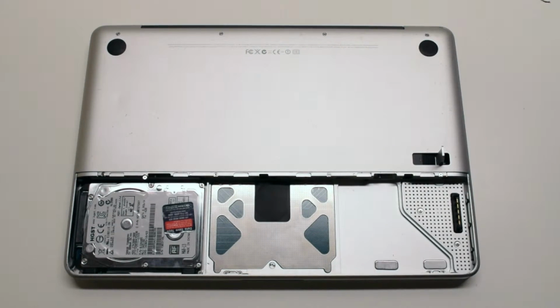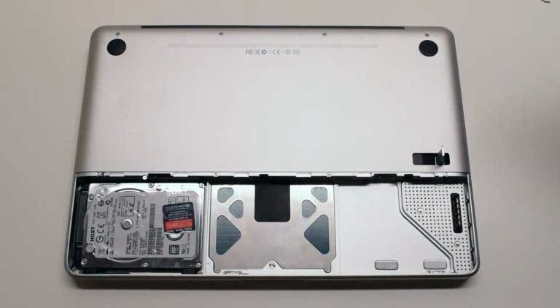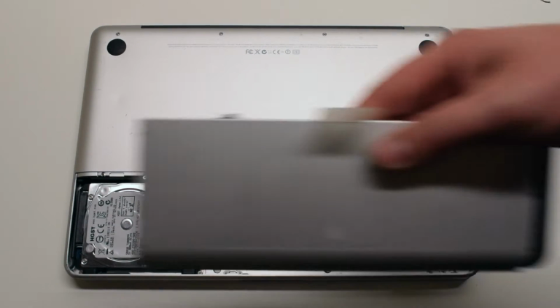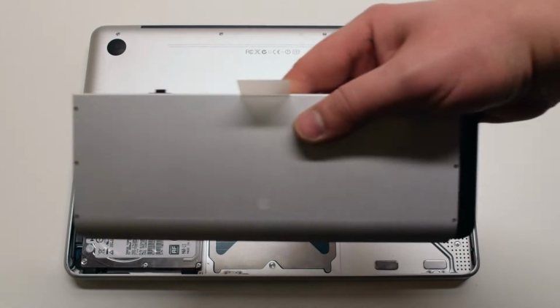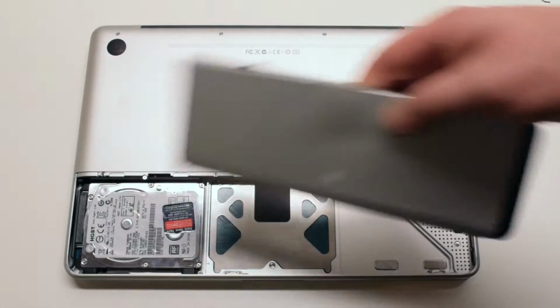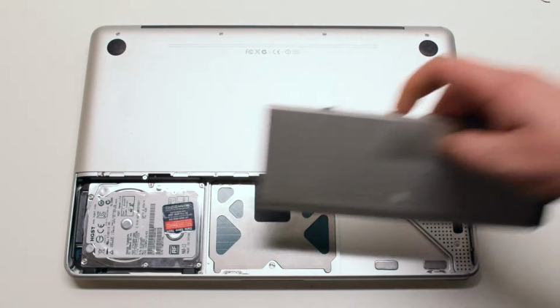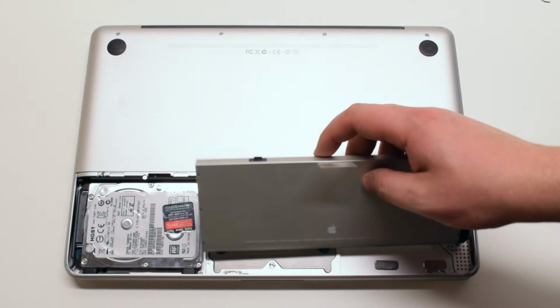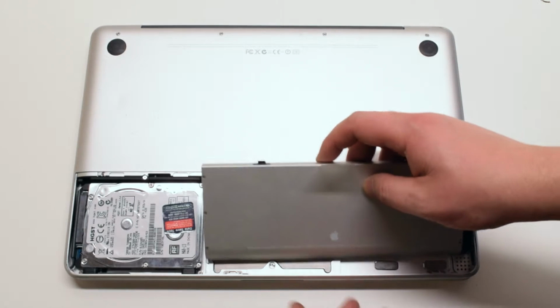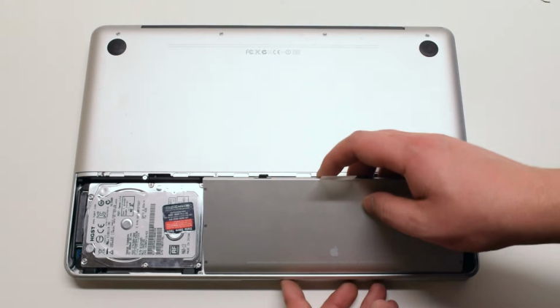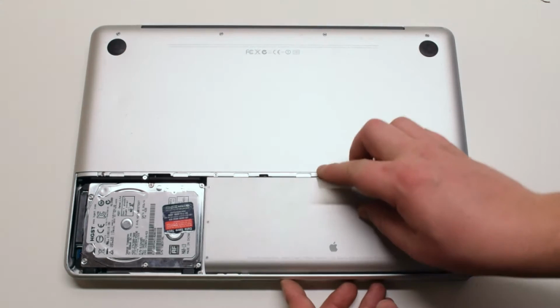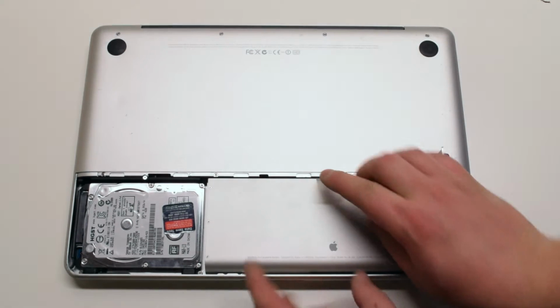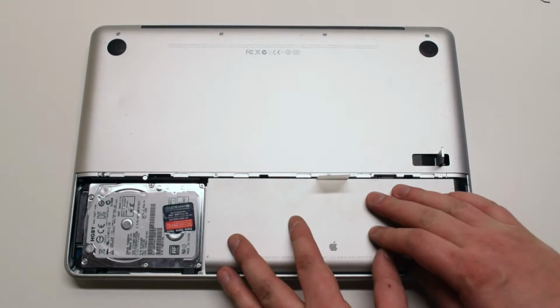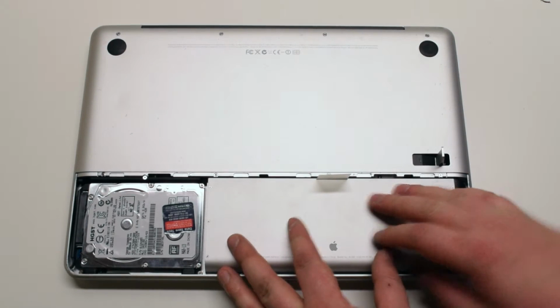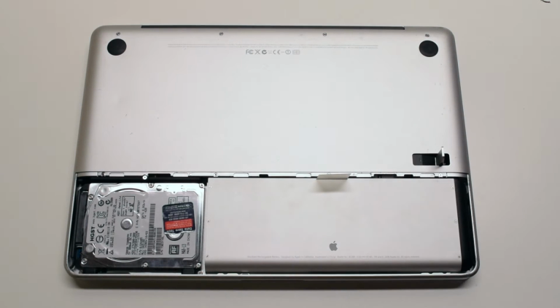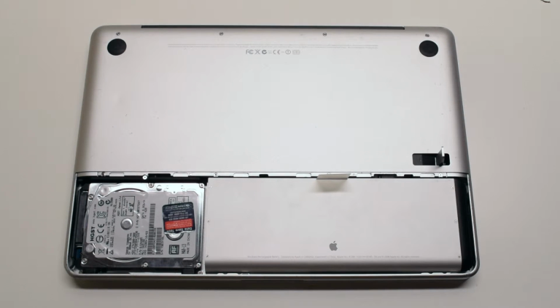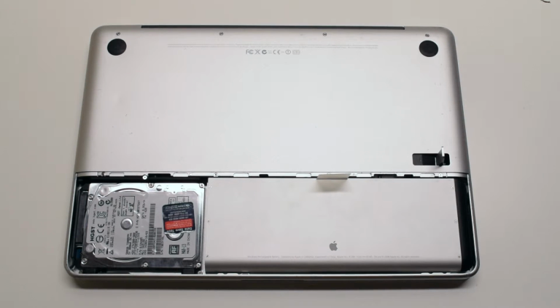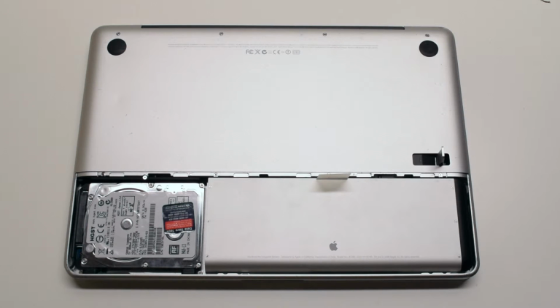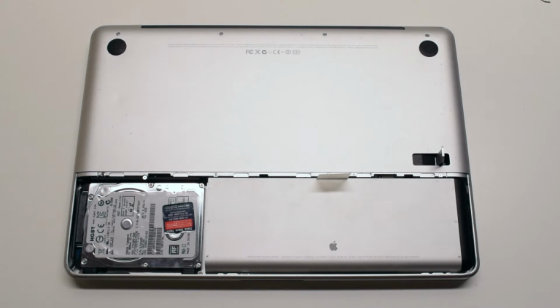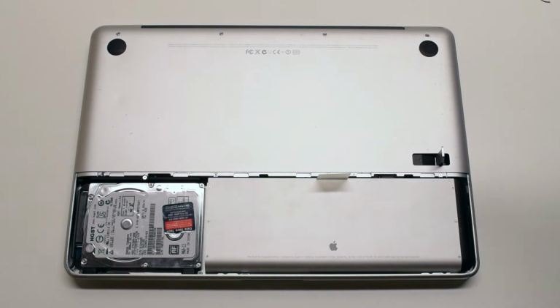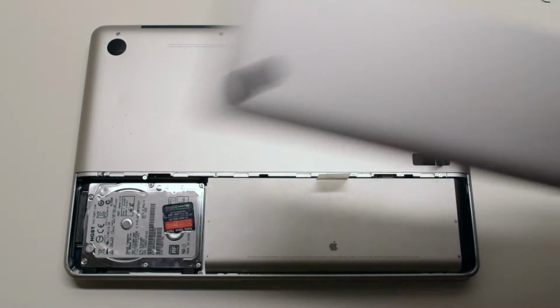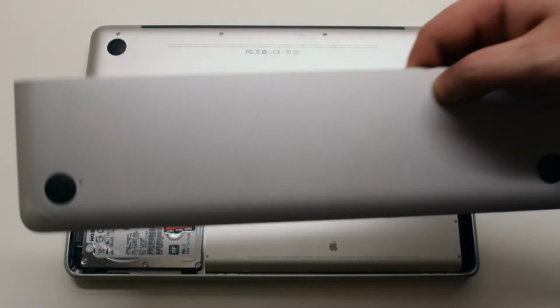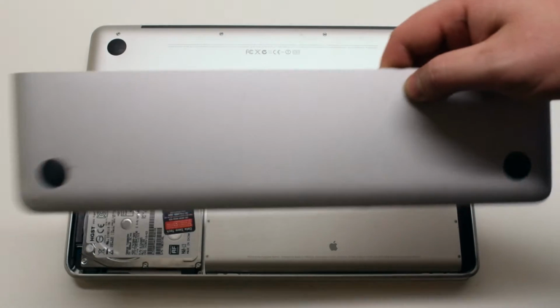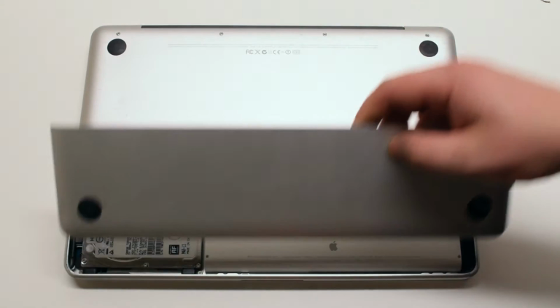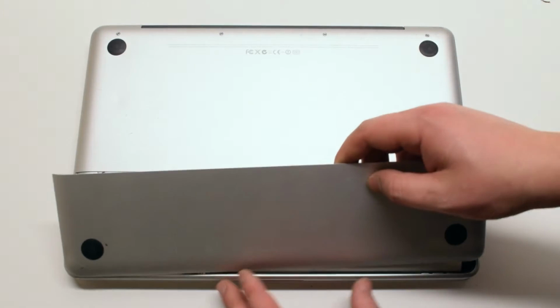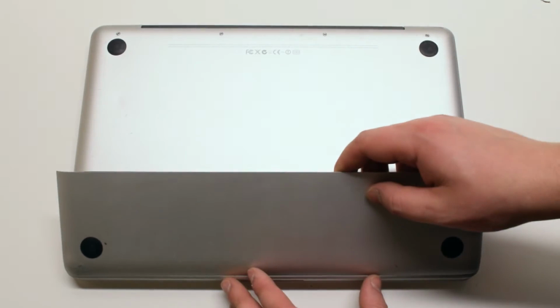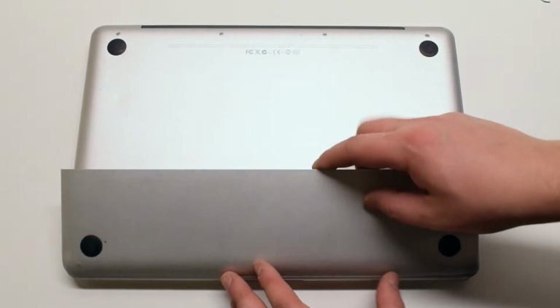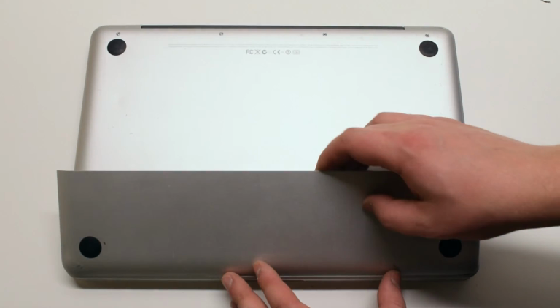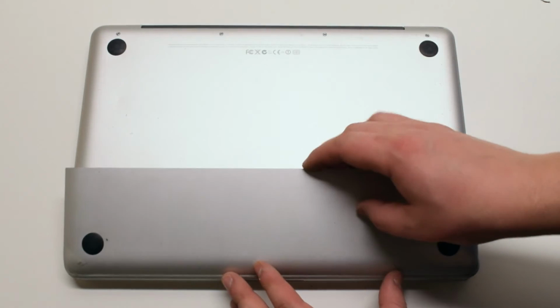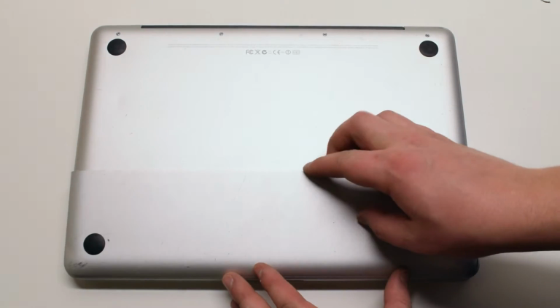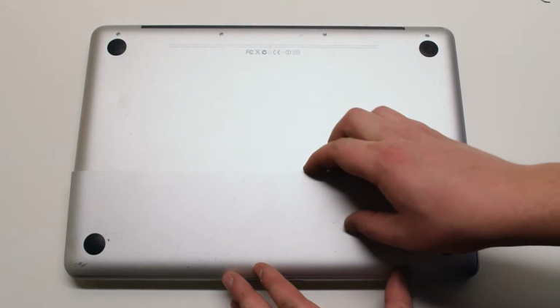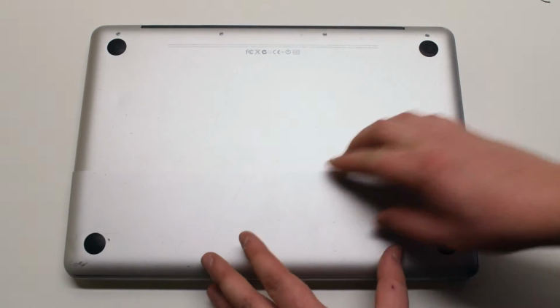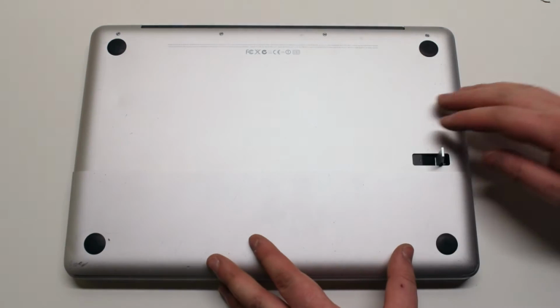Place the battery back into its socket. Now place the battery cover on top. Make sure to use the battery cover latch to firmly lock it in place.